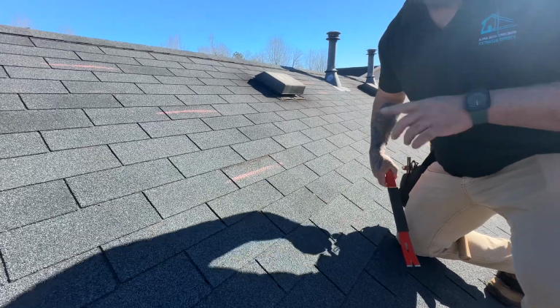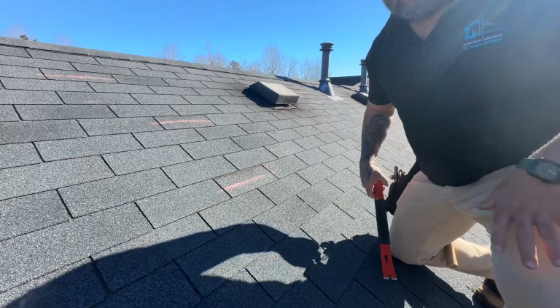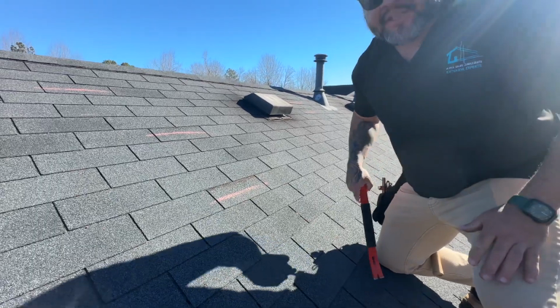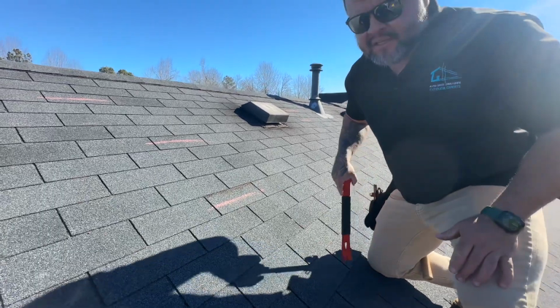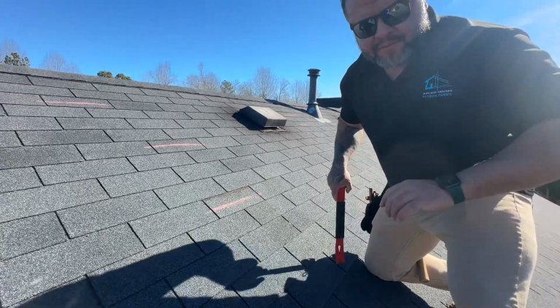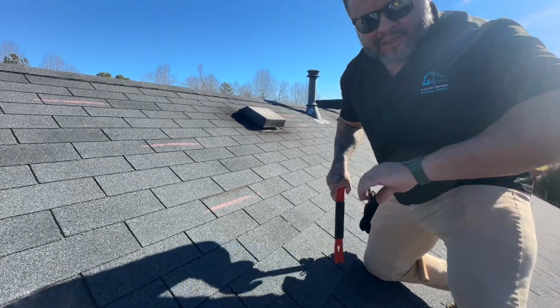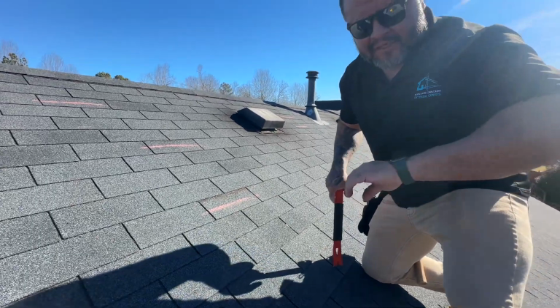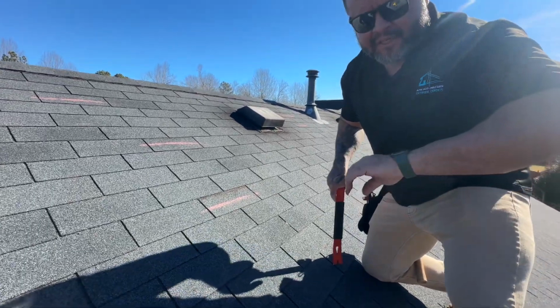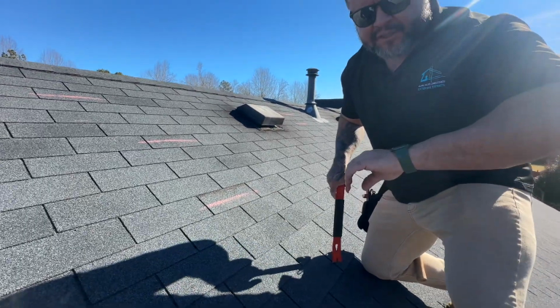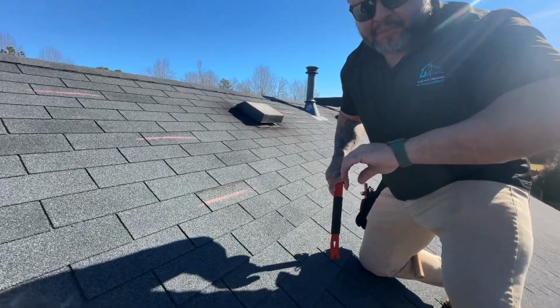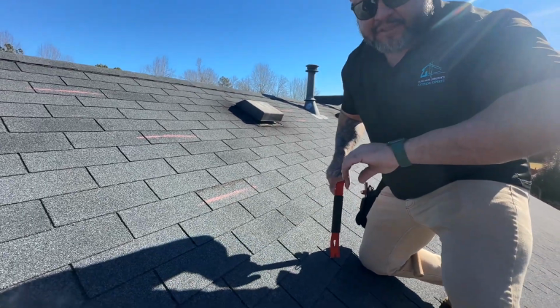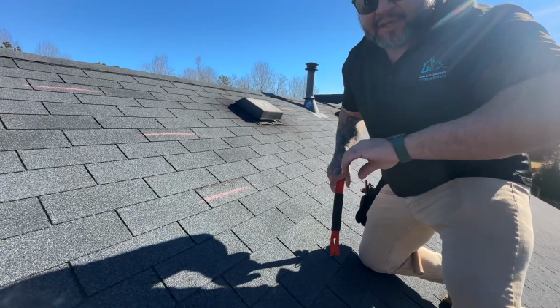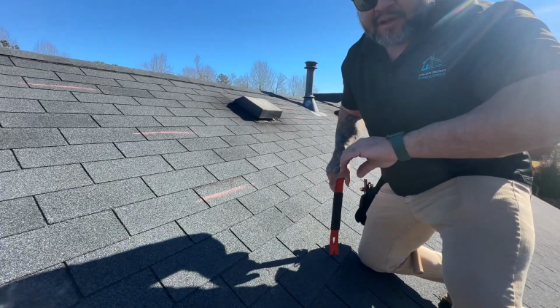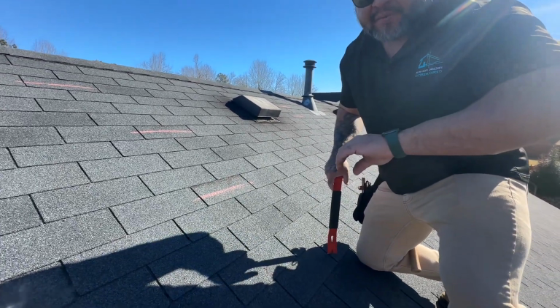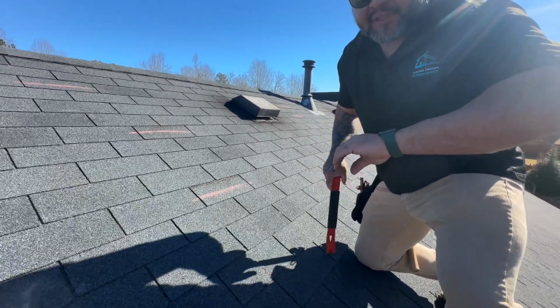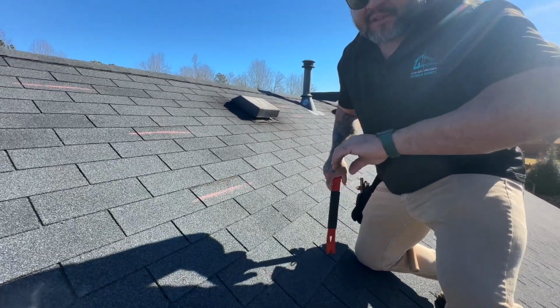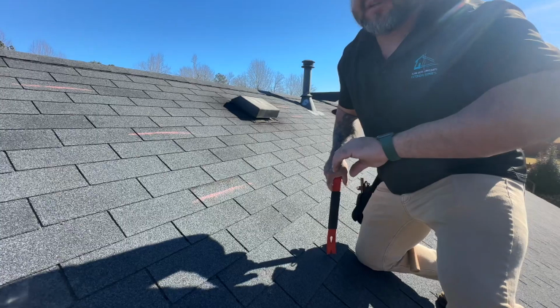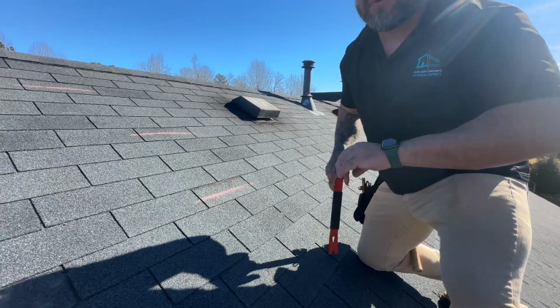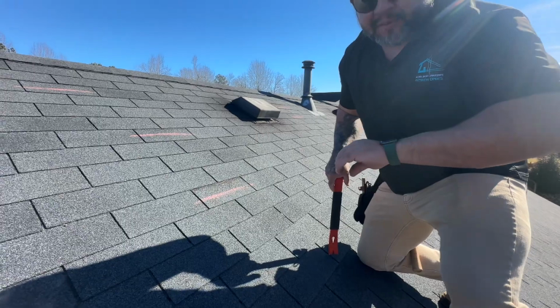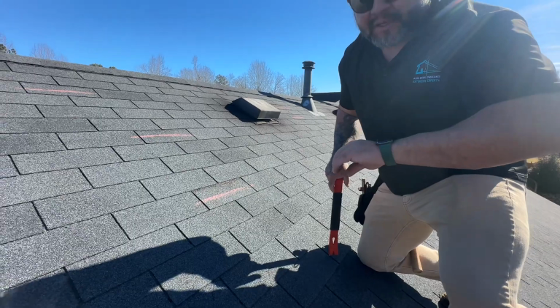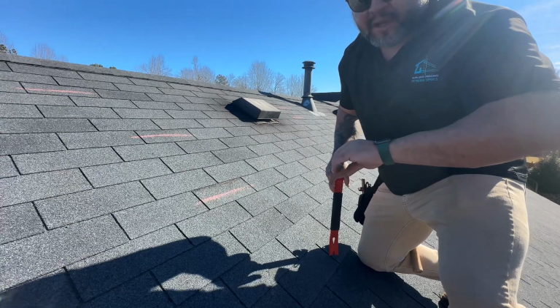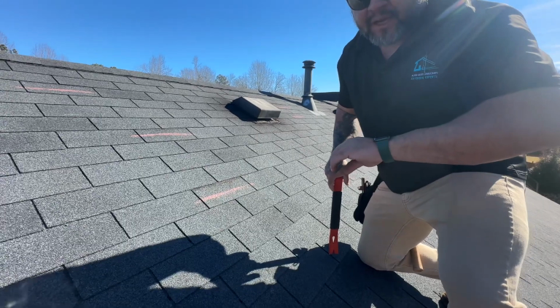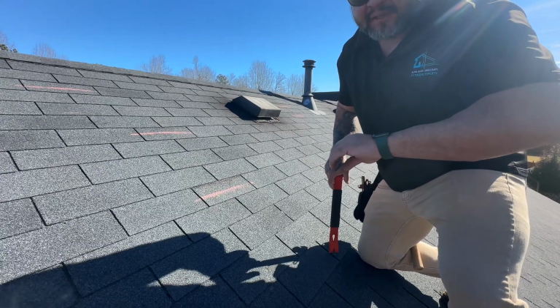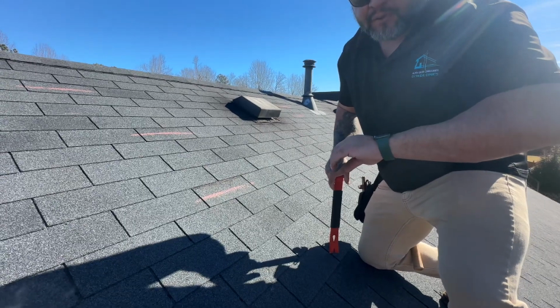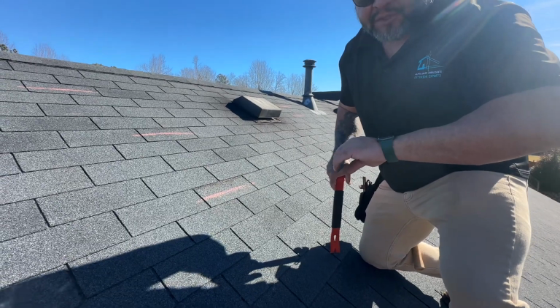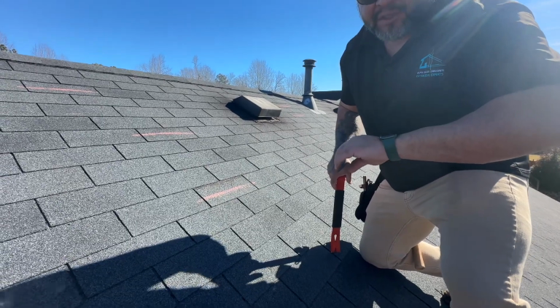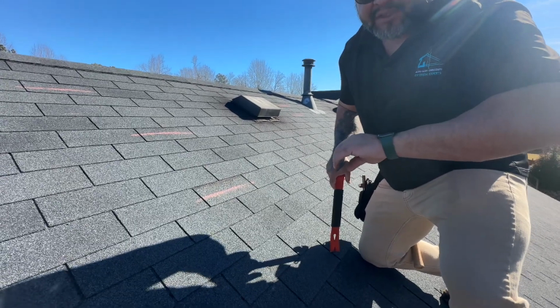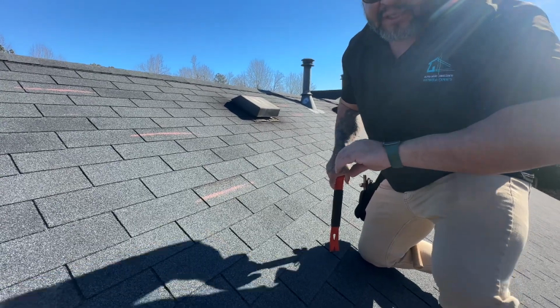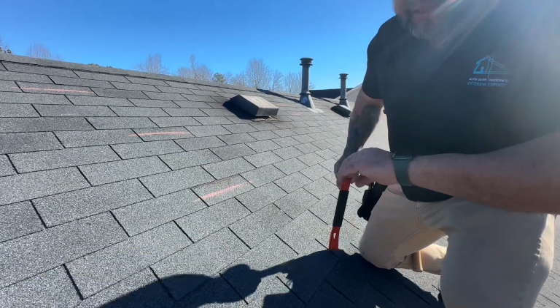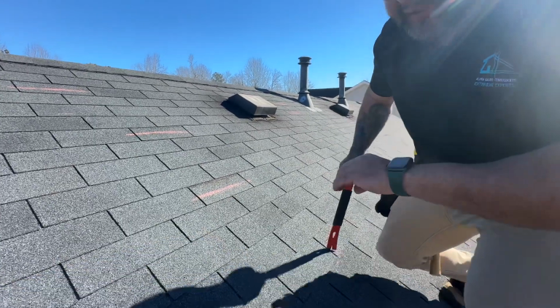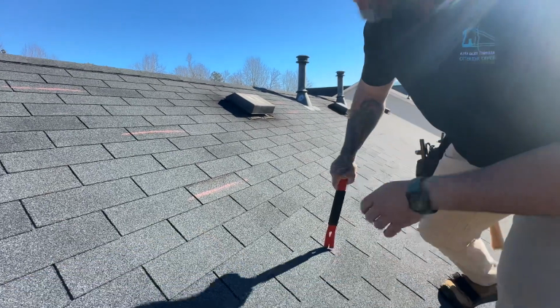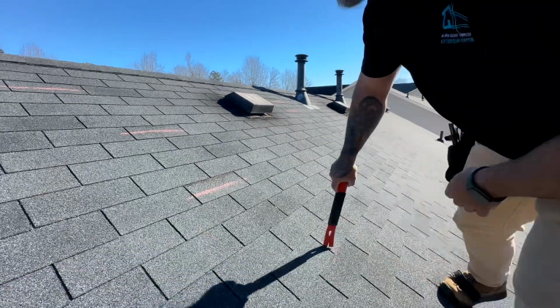John Sierra with ASC Exteriors doing a repair tent video out here for Mr. Lee Sullivan. We're coming right now — it's 42 degrees and it is 11 a.m.